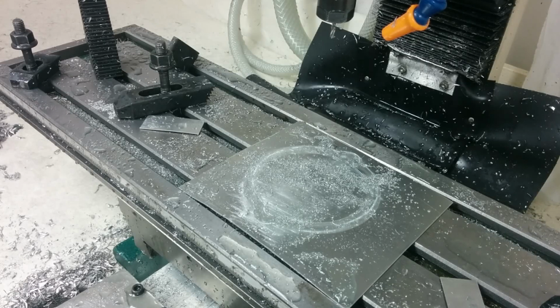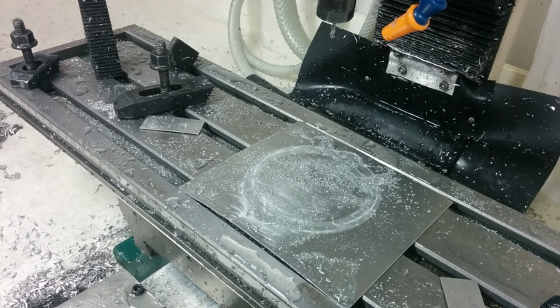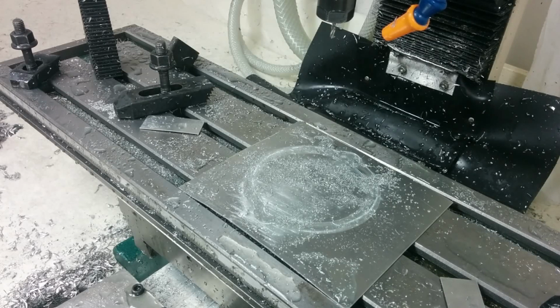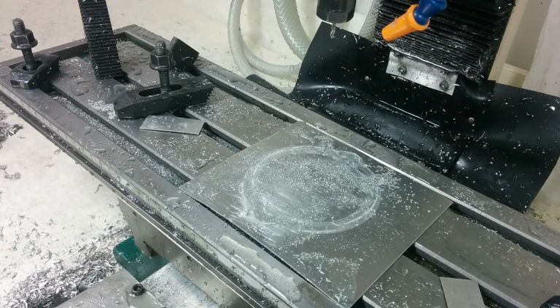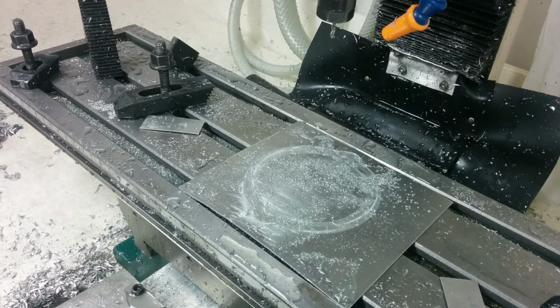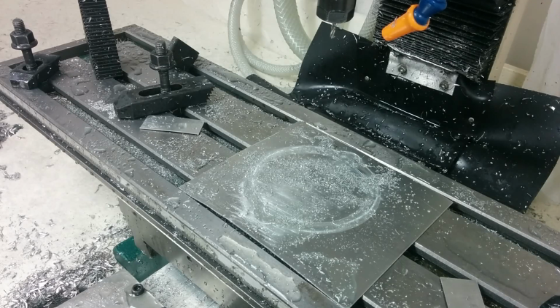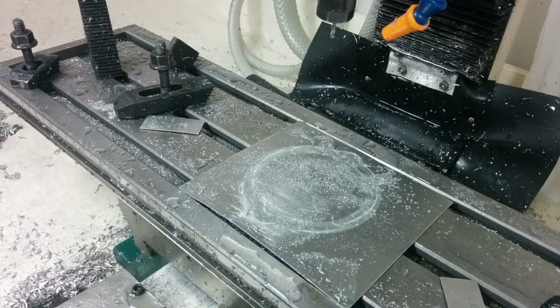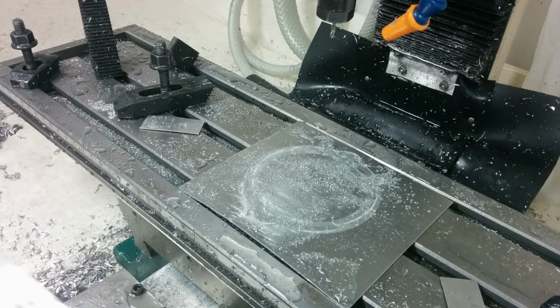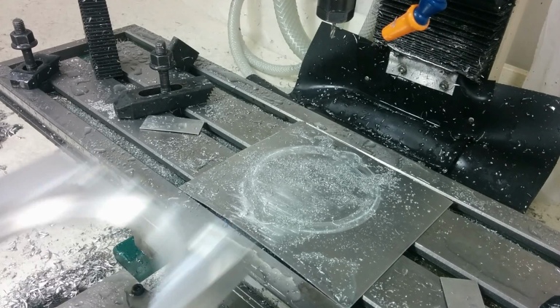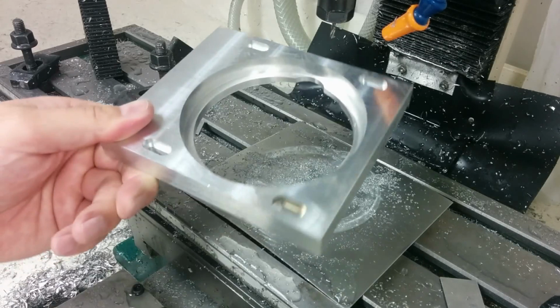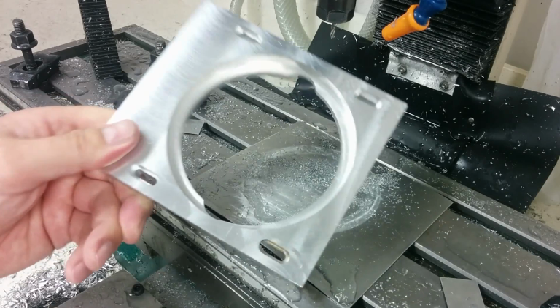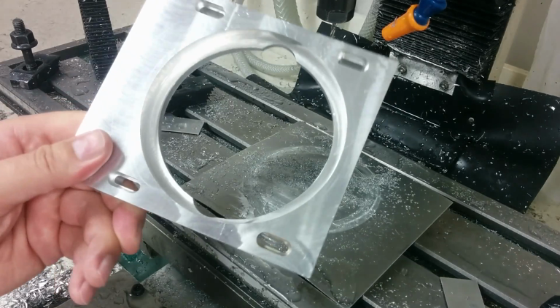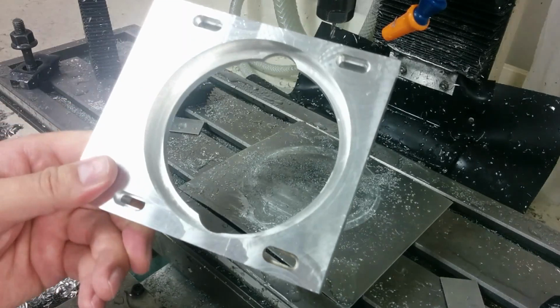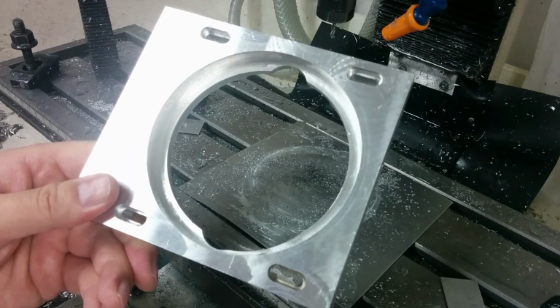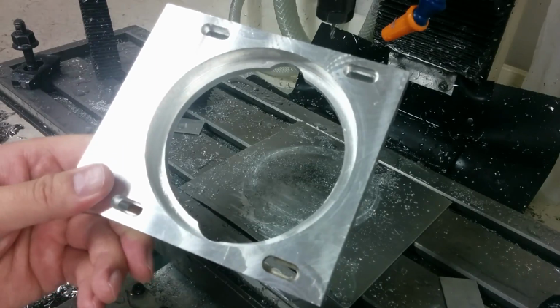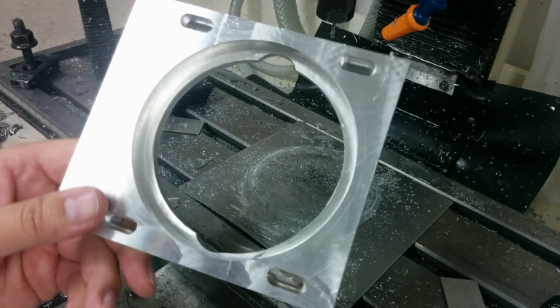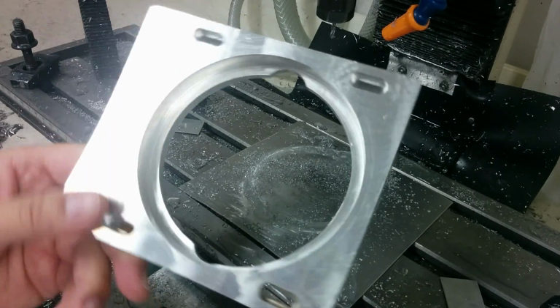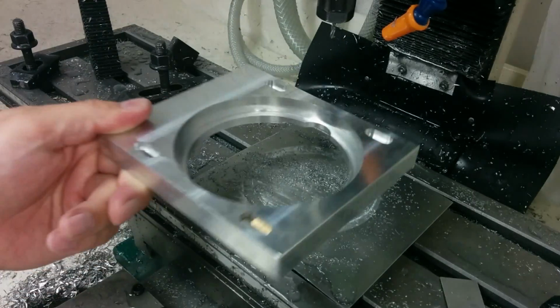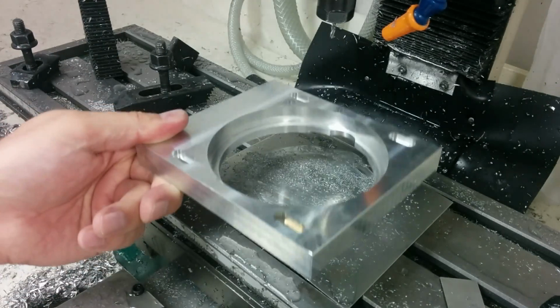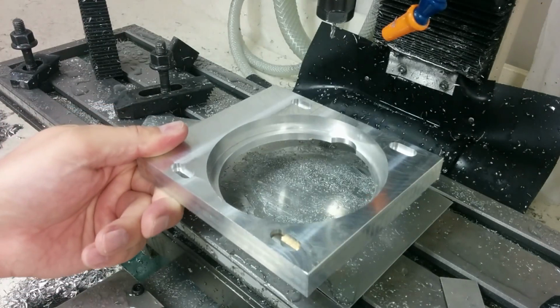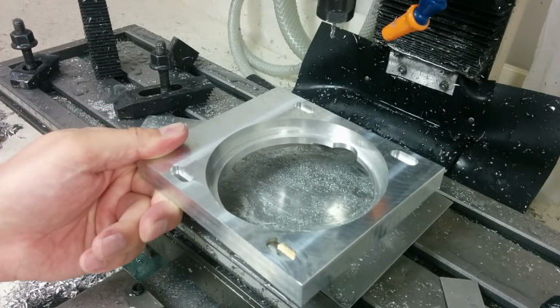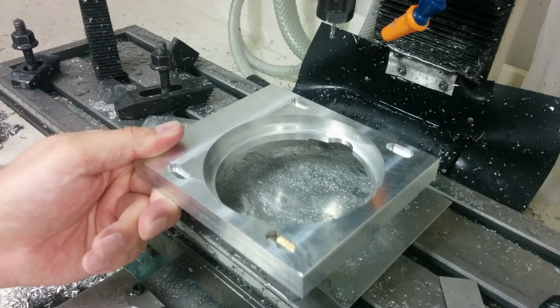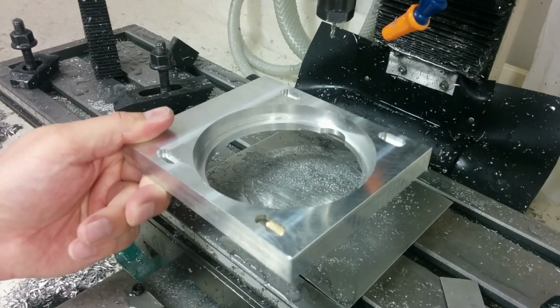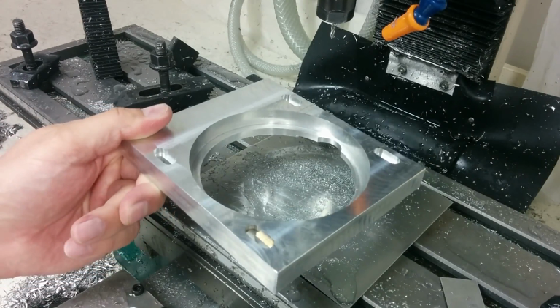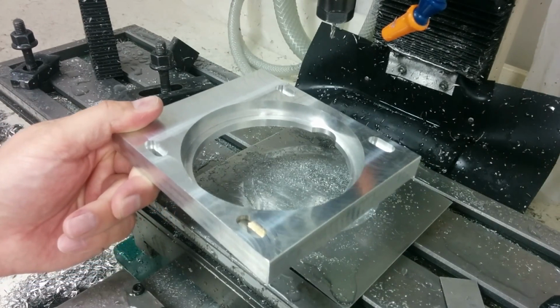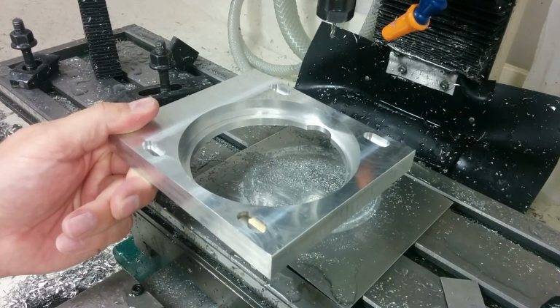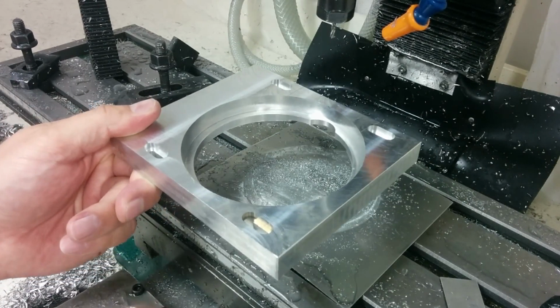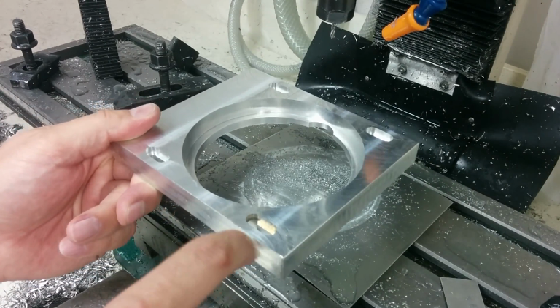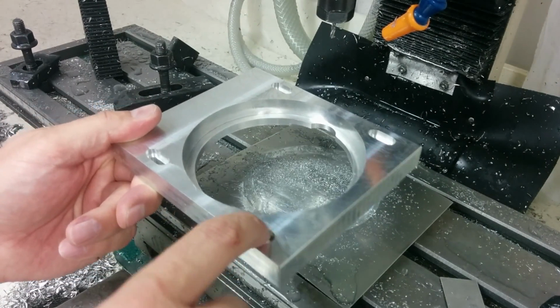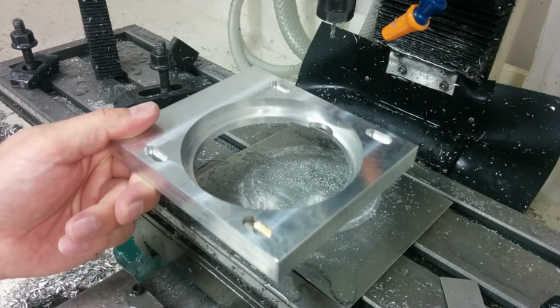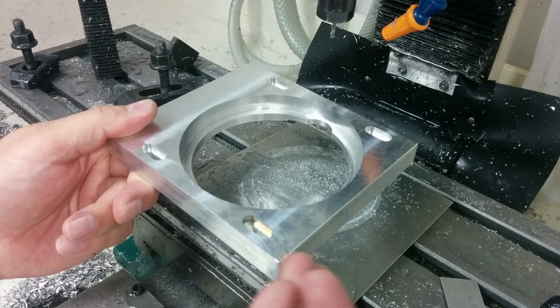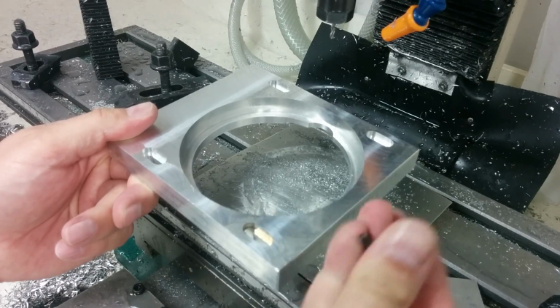Hey guys, one more real quick update on the motor mount. Check it out — we got the slots done. I had it clamped like this as I showed you and cut the bolt heads.